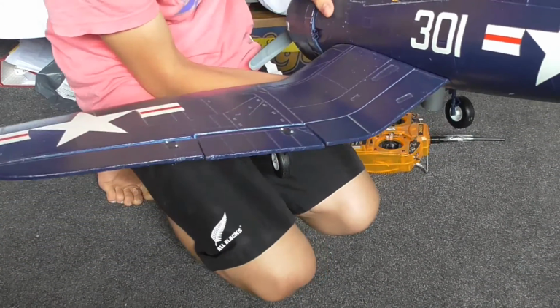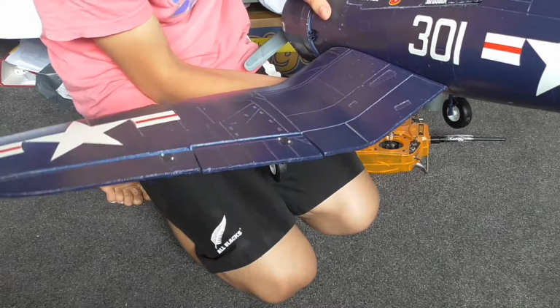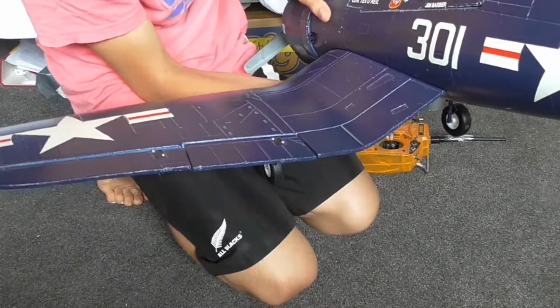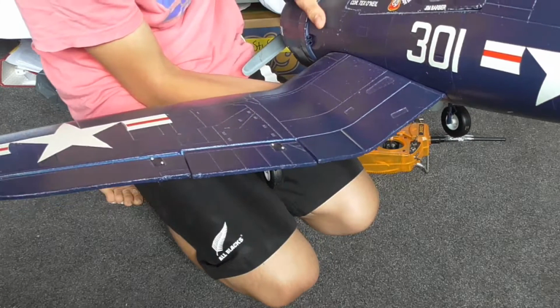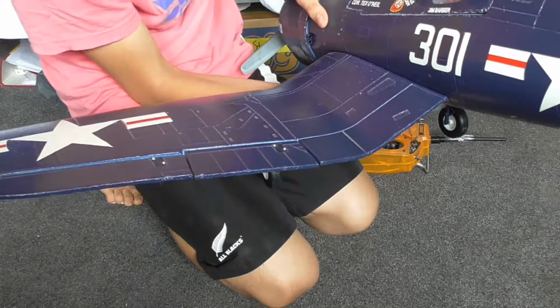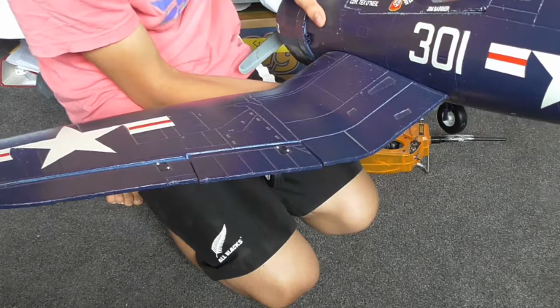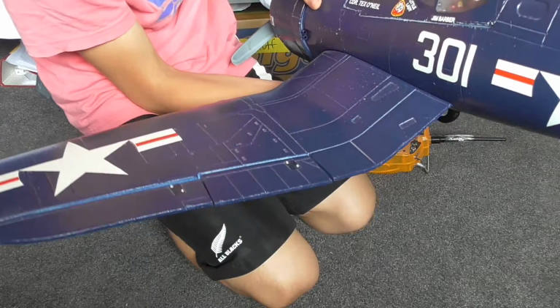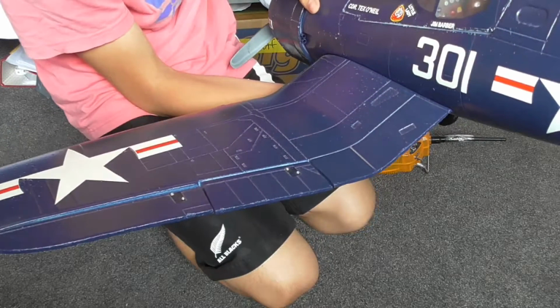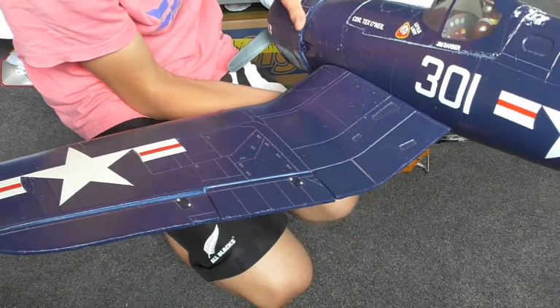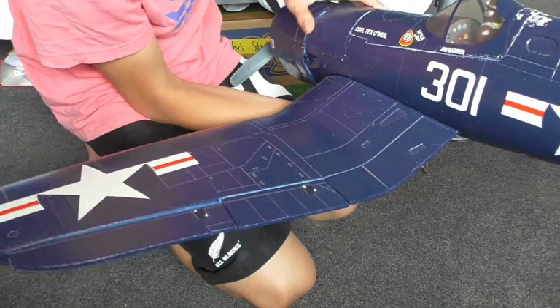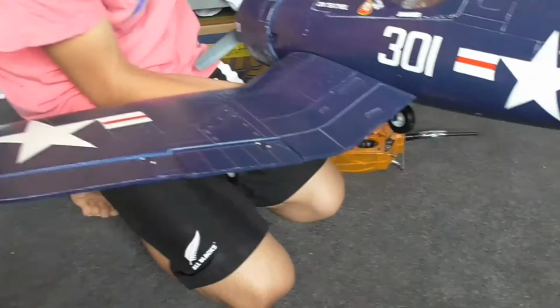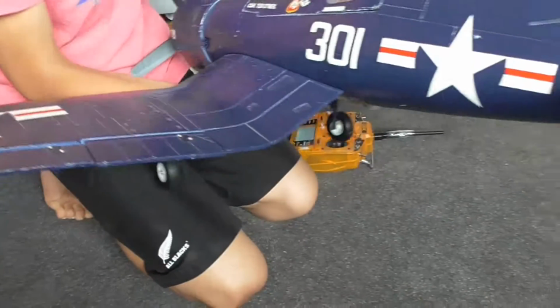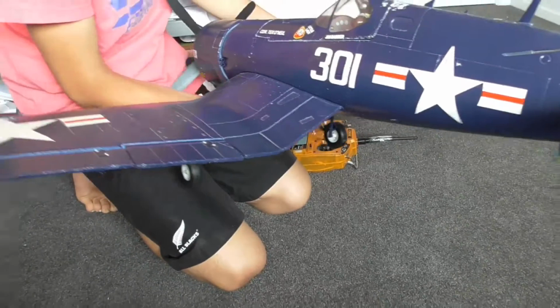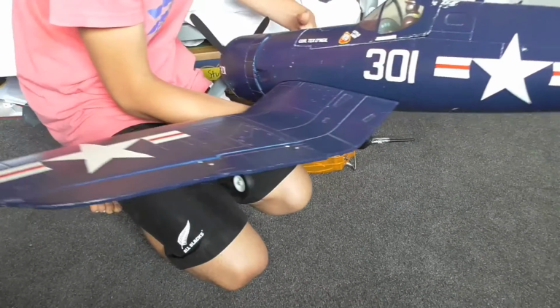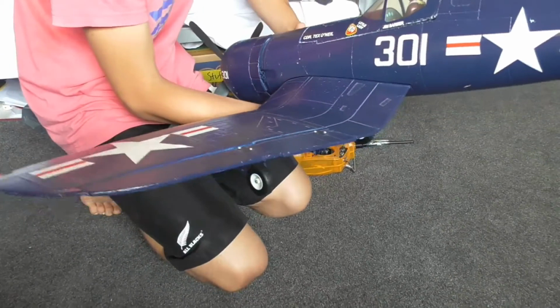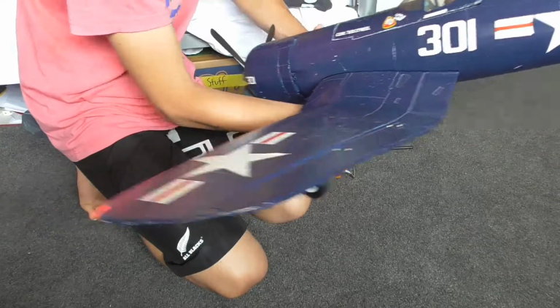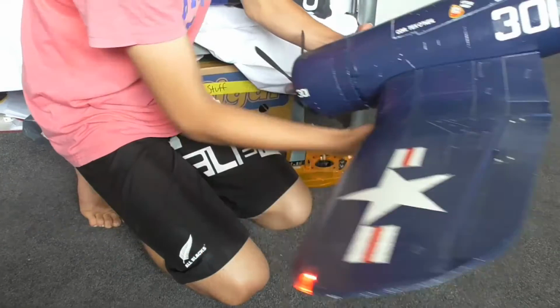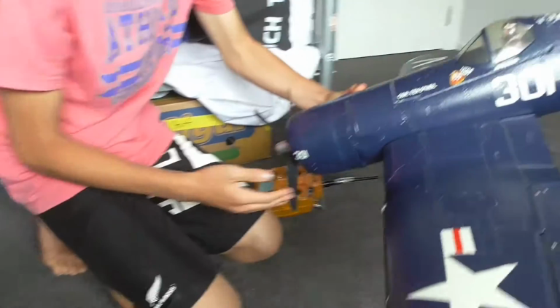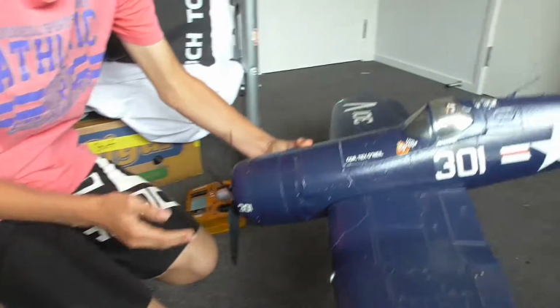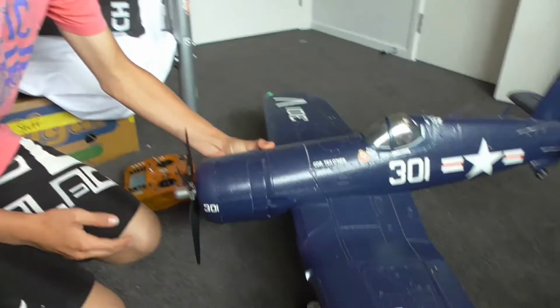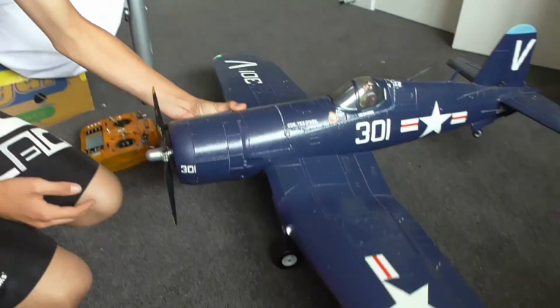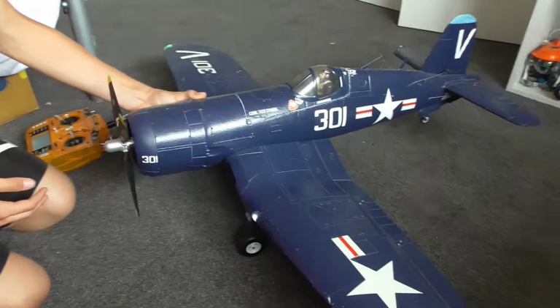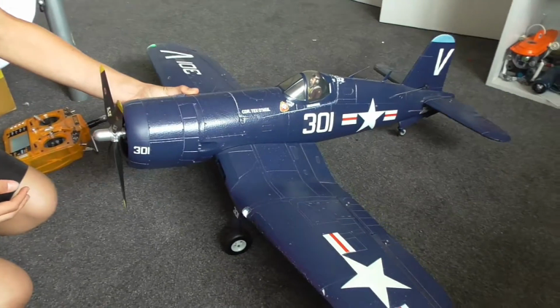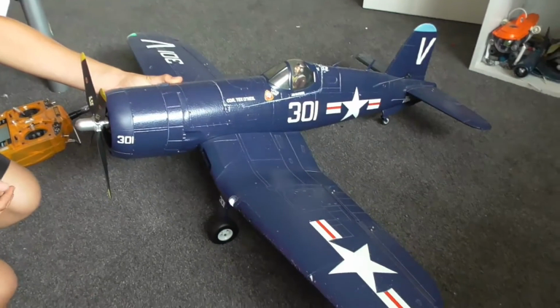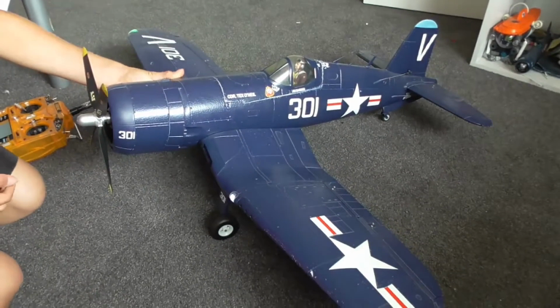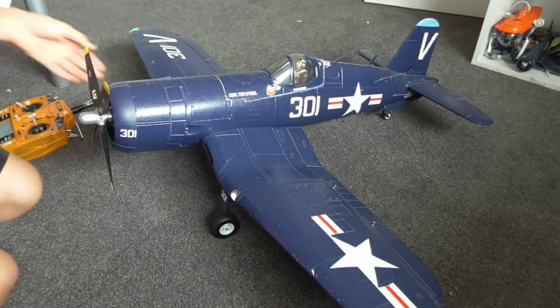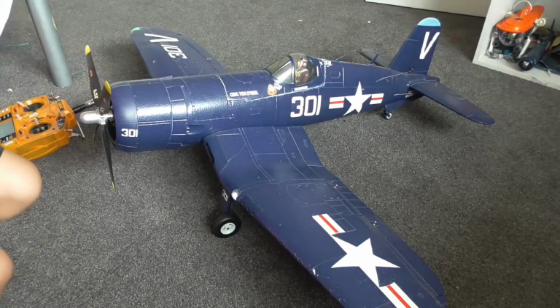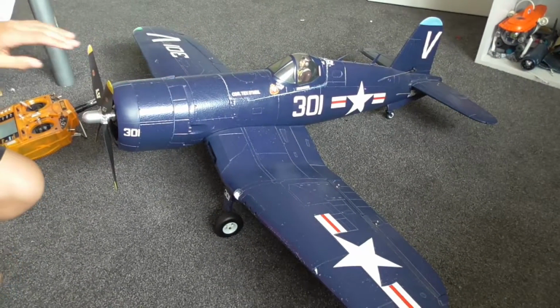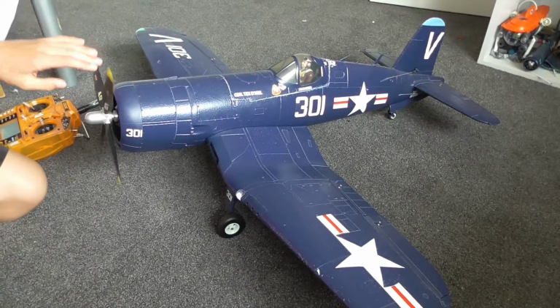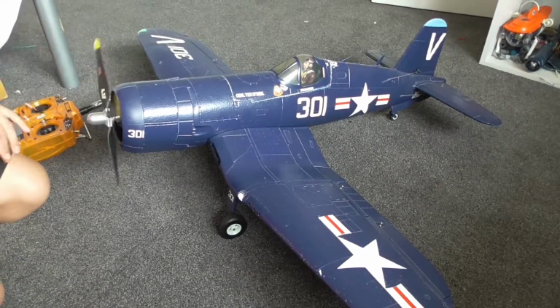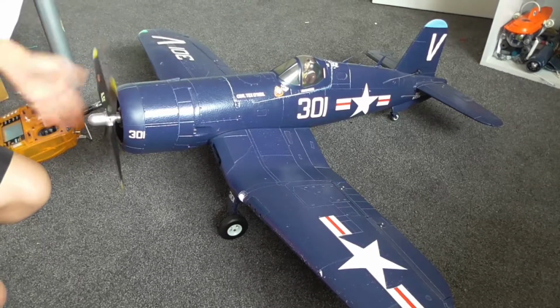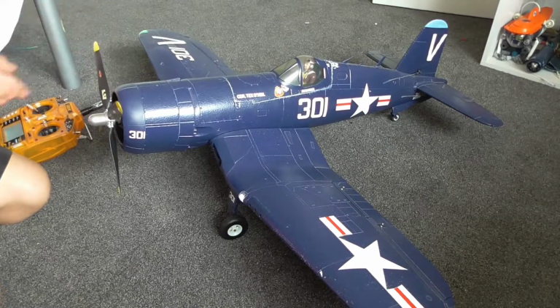Nice and slow servos, so you don't get that ballooning effect. It's a six-channel, so it's got everything: rudder, elevator, ailerons, flaps, throttle, and gear.